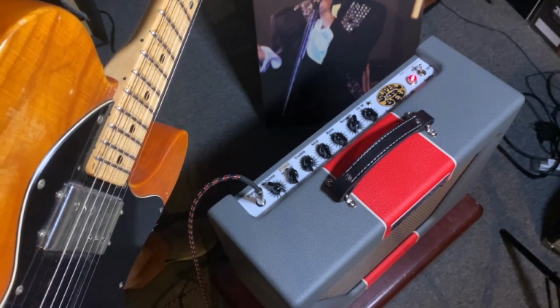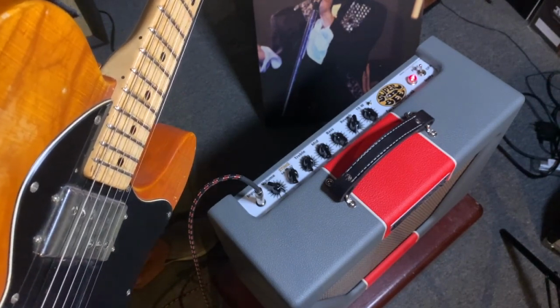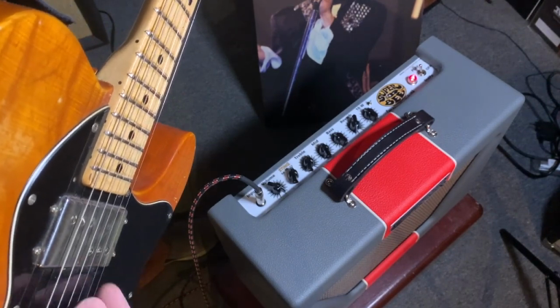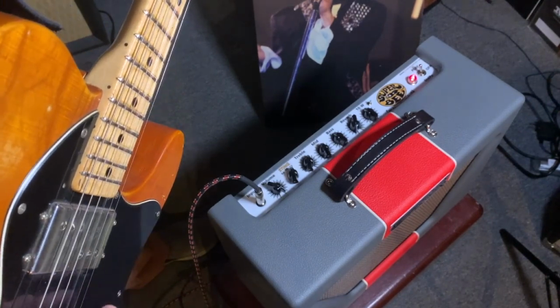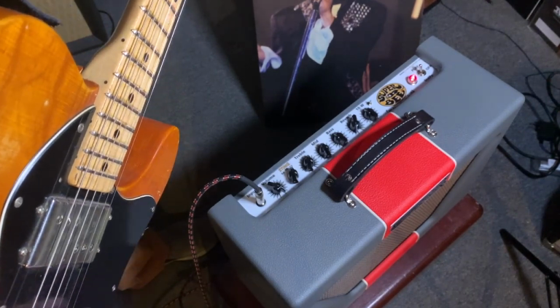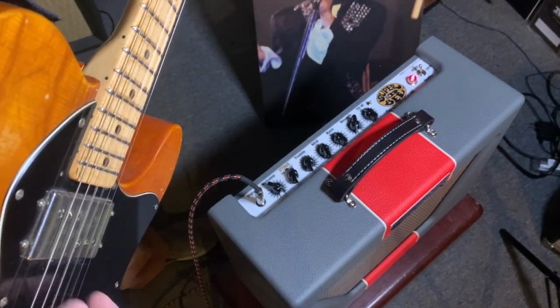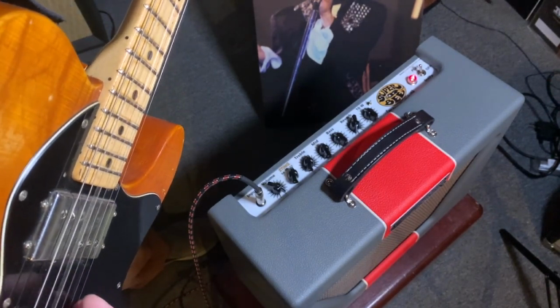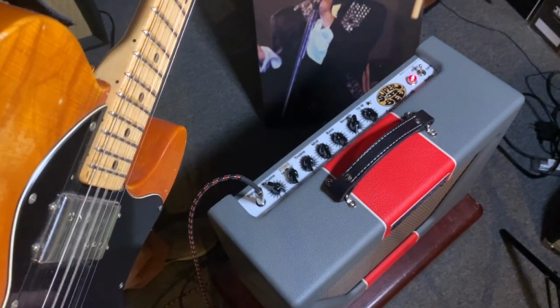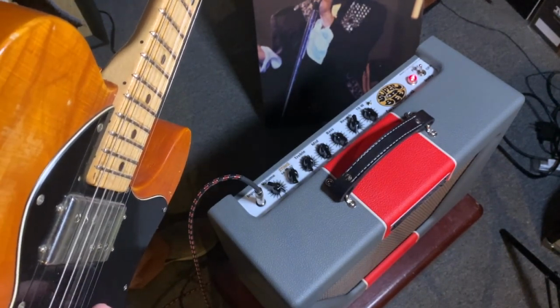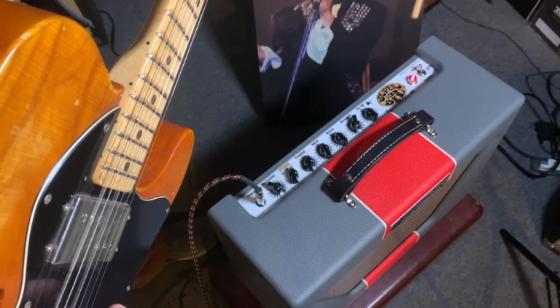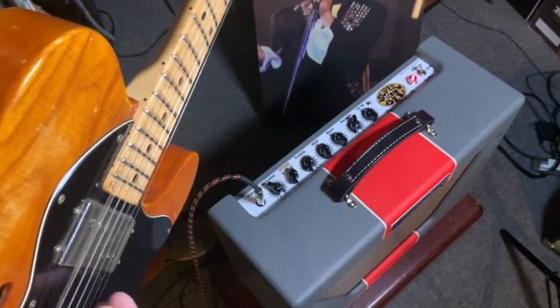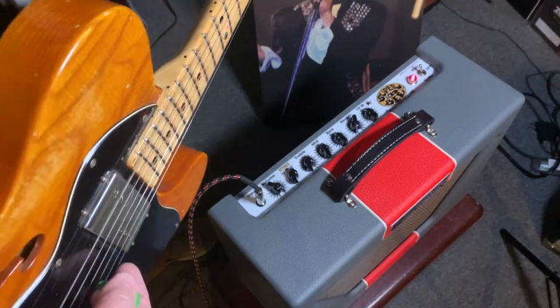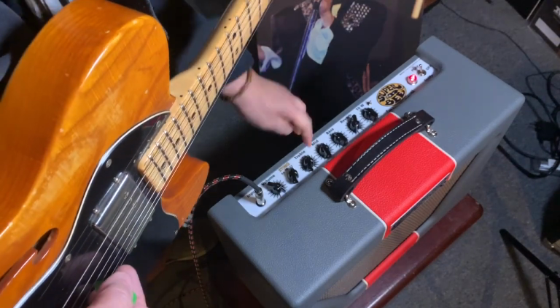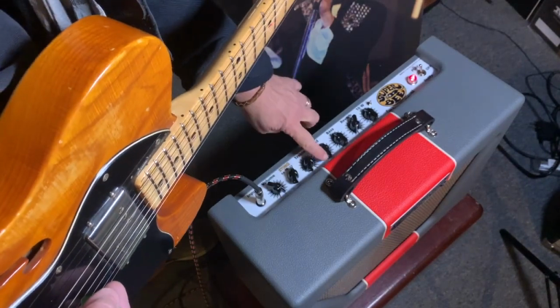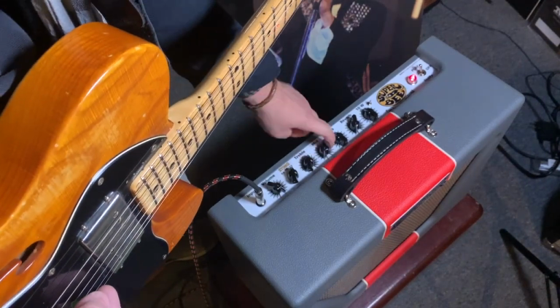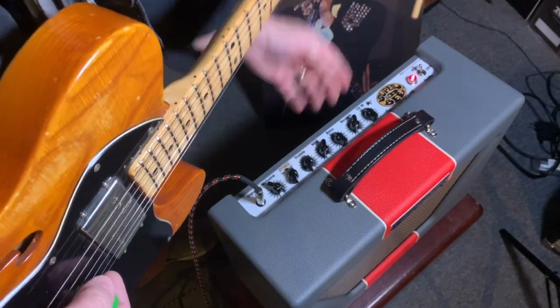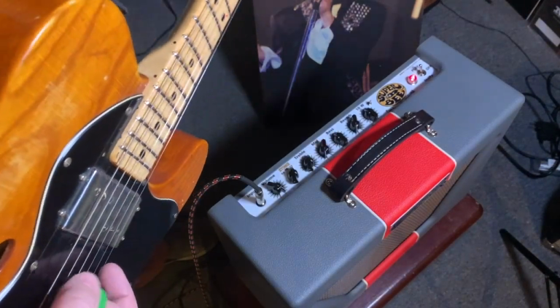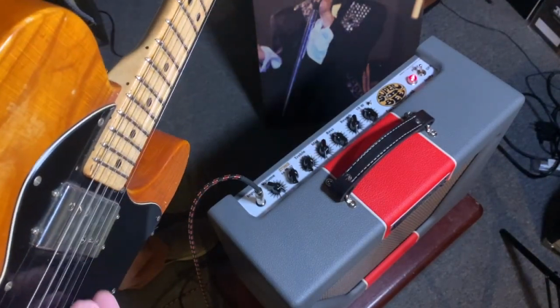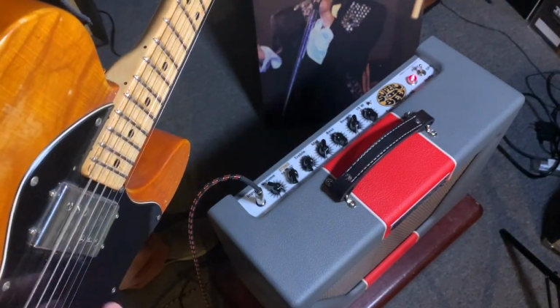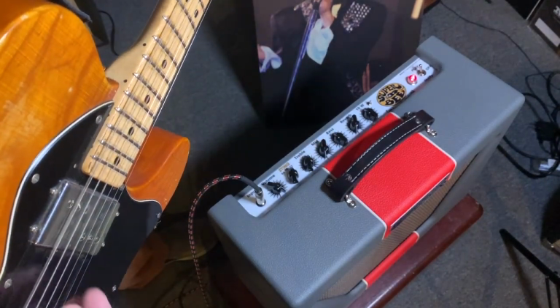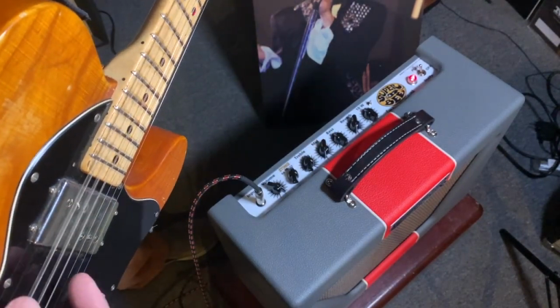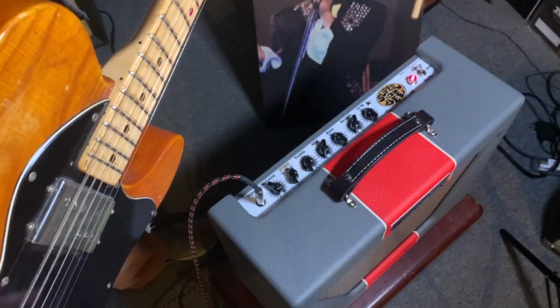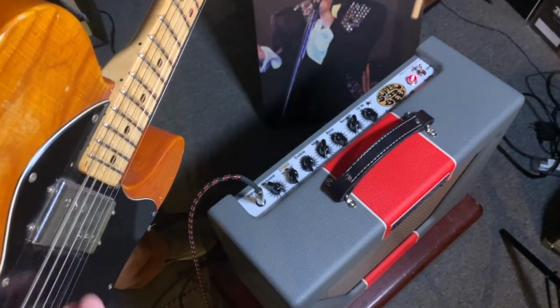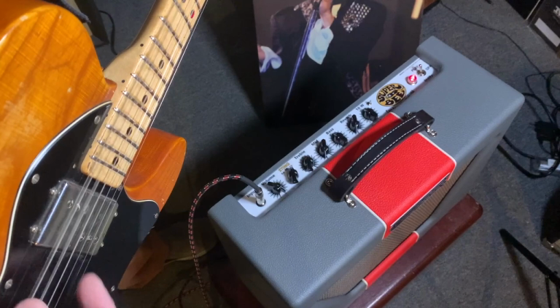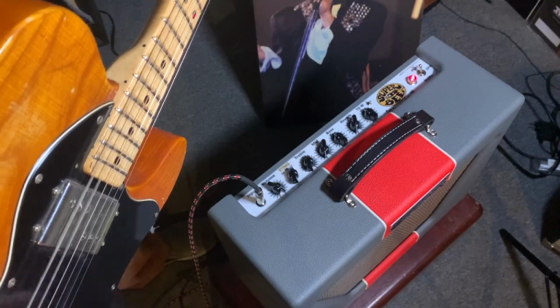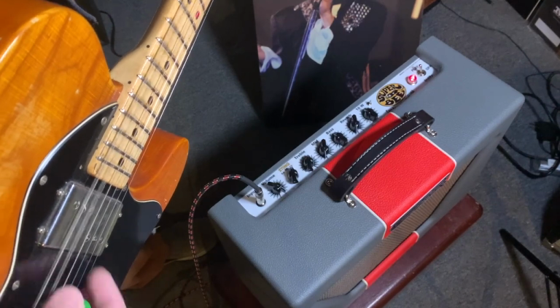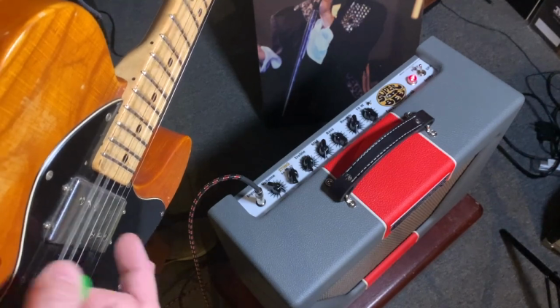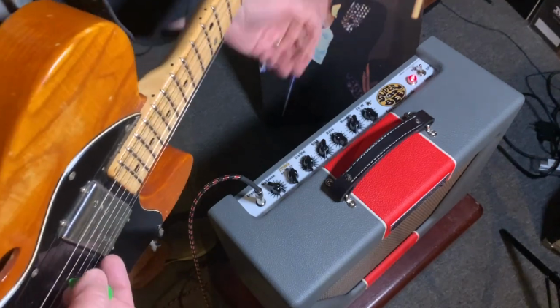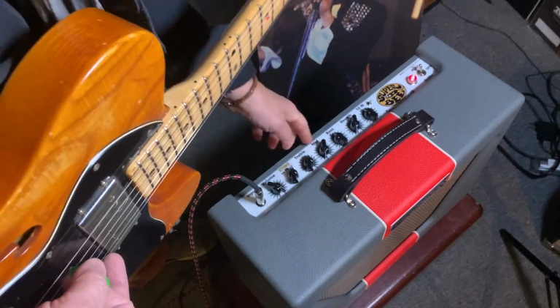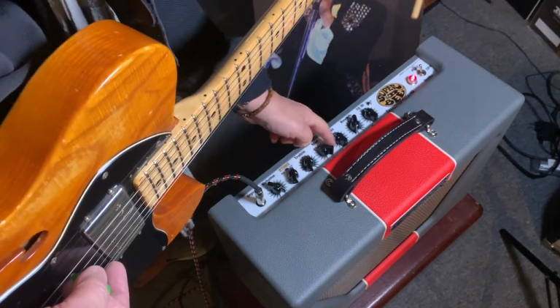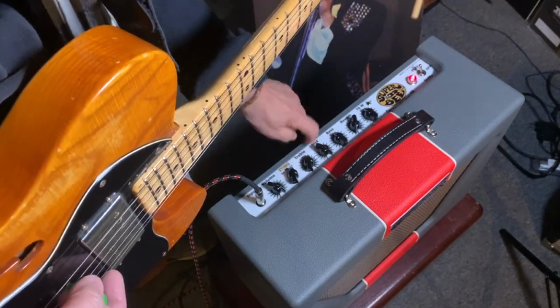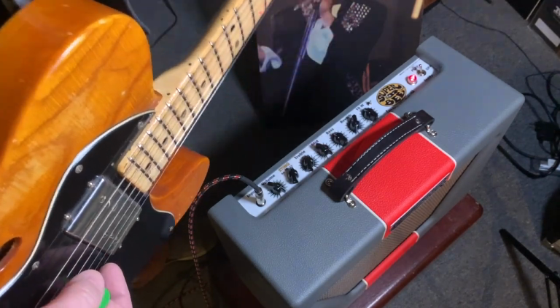The 72 switch — lots of thick mid-range. You can scoop out the mids if you want, or add more mids.